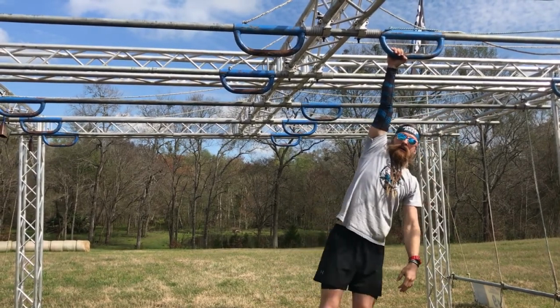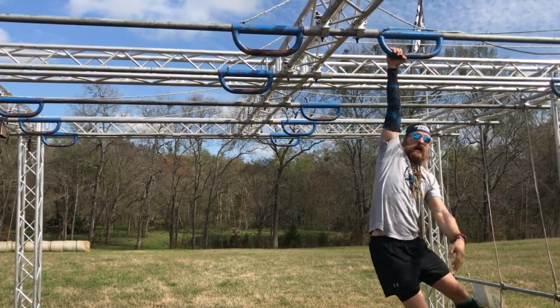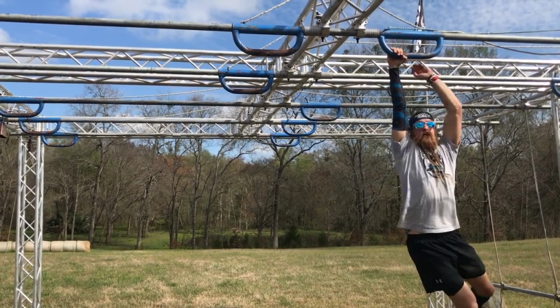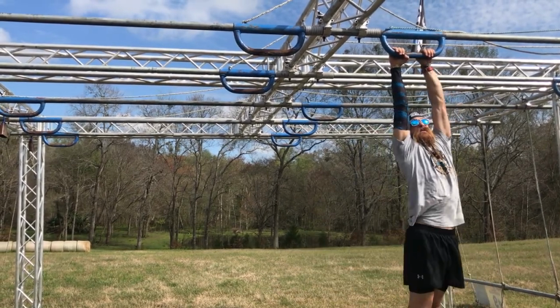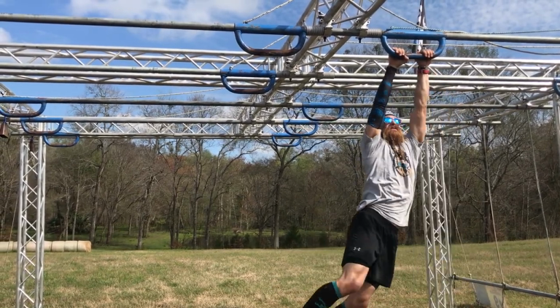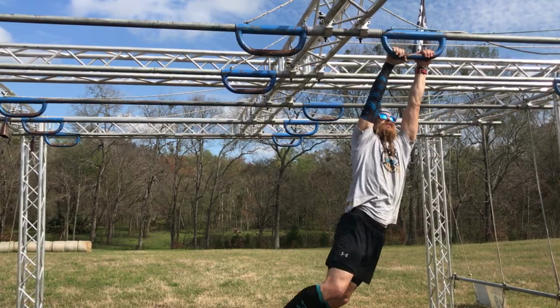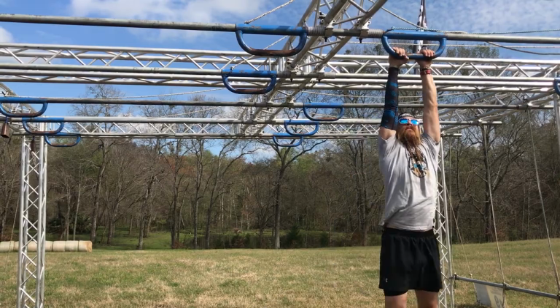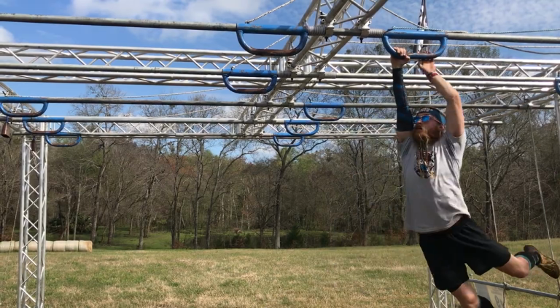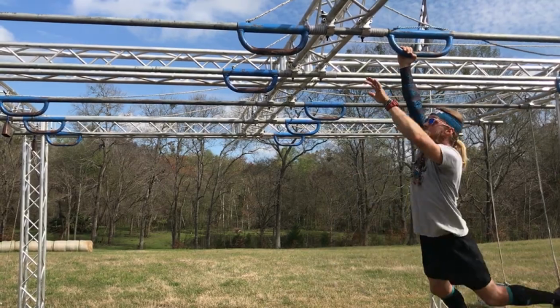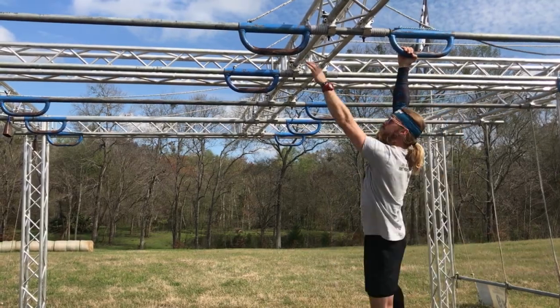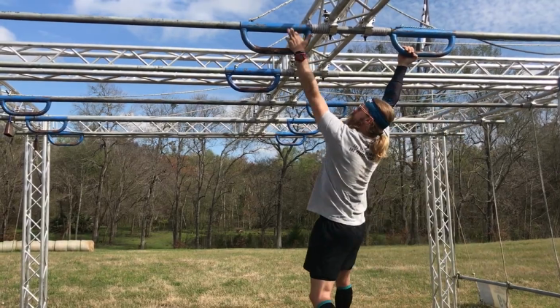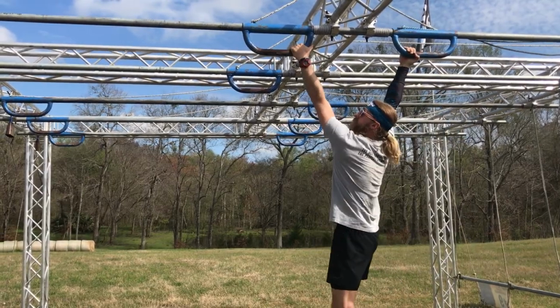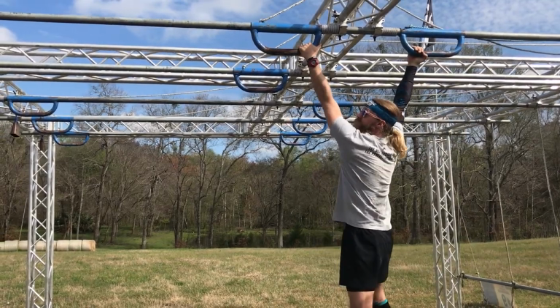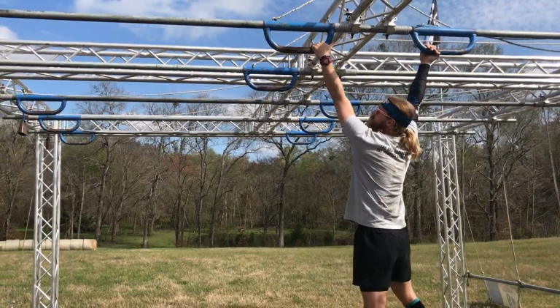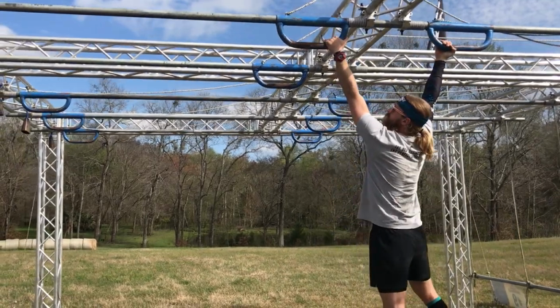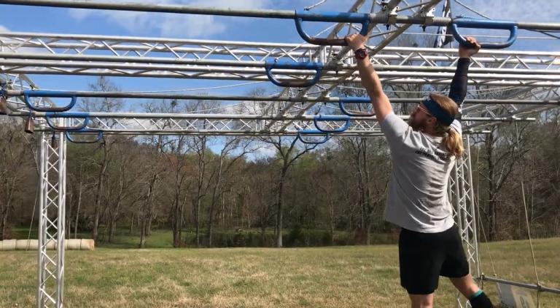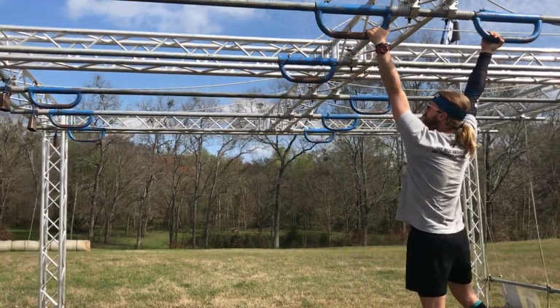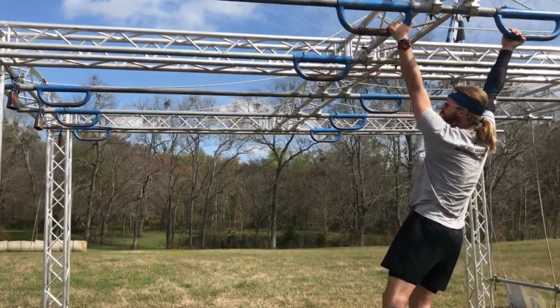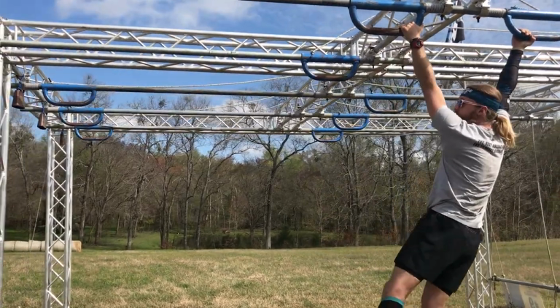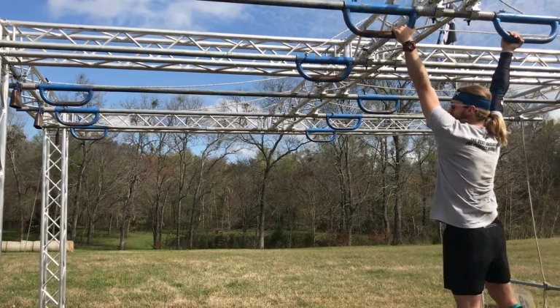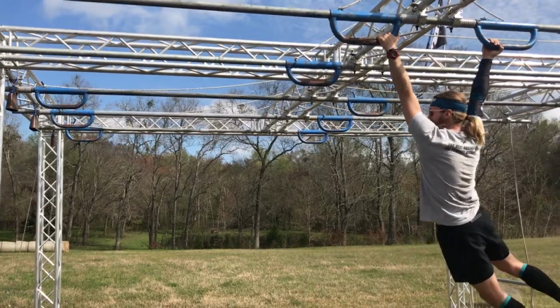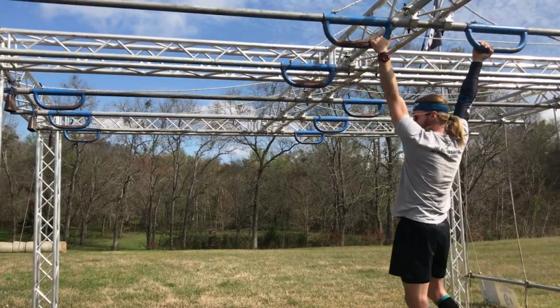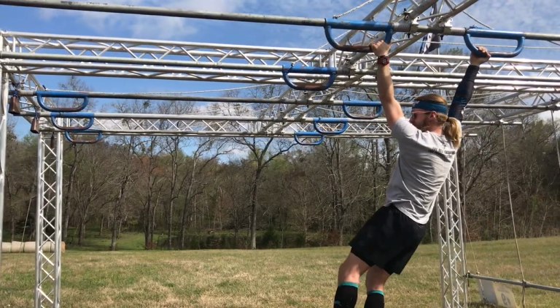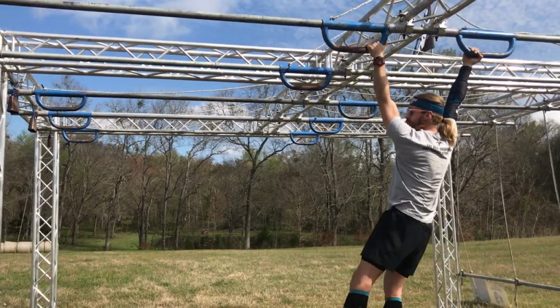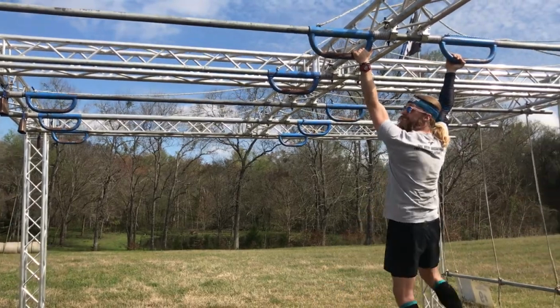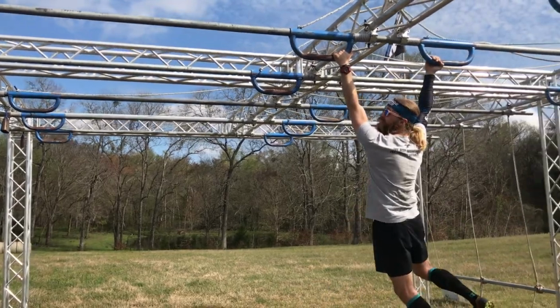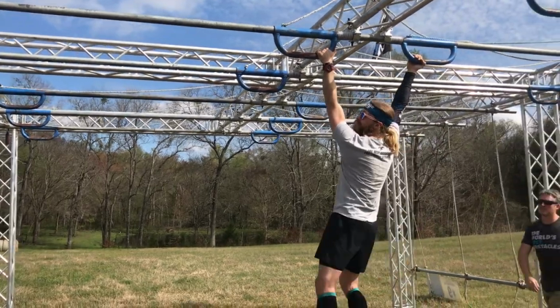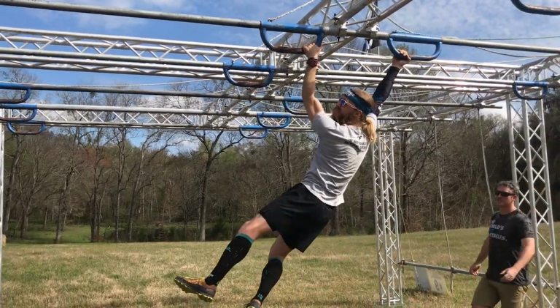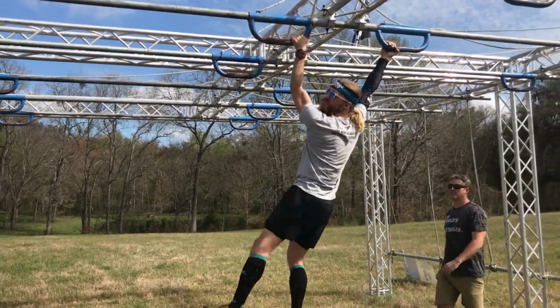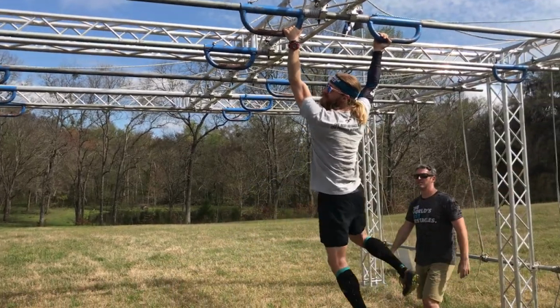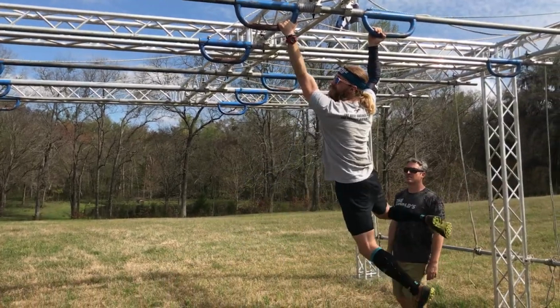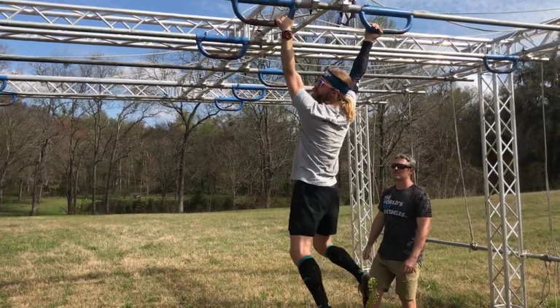If you switch to get as close as you can to the end of this first shuttle, it'll bring you that much closer to the second one — a much easier reach. Same thing here: you got them both right next to each other. If you're feeling real froggy, give yourself some nice momentum and get a good swing.